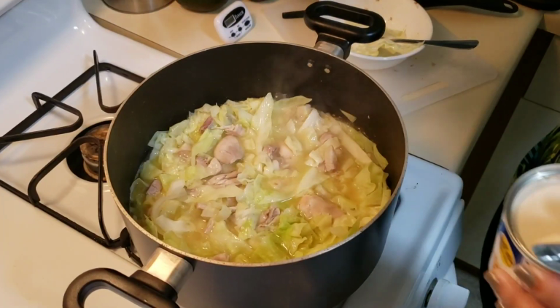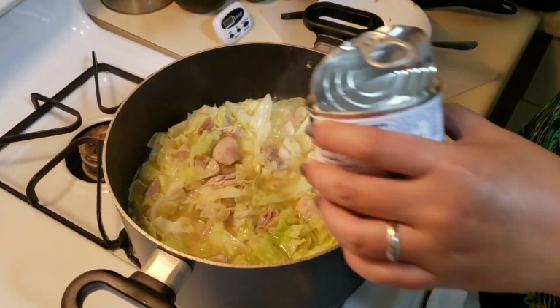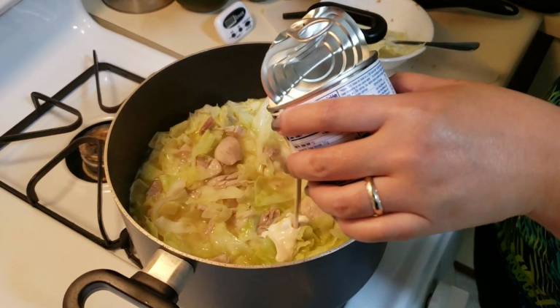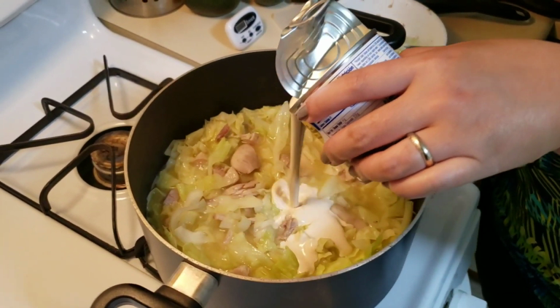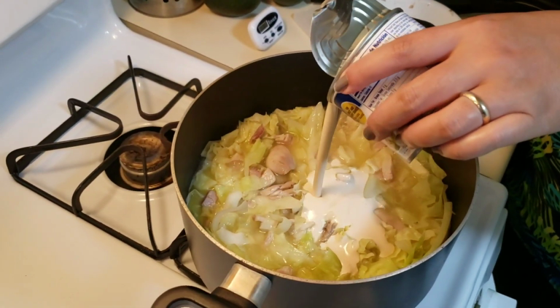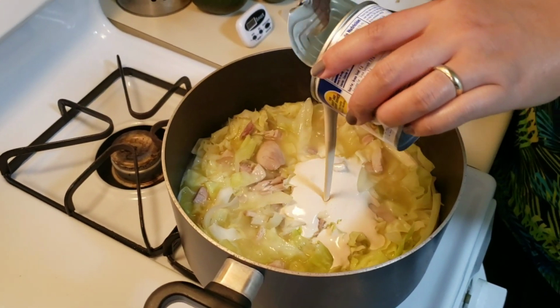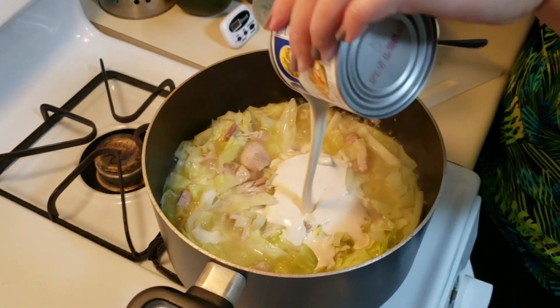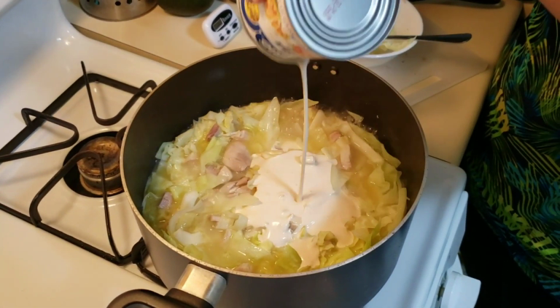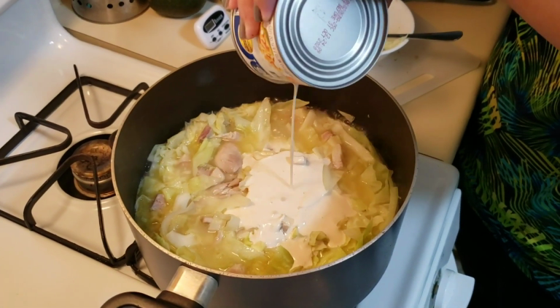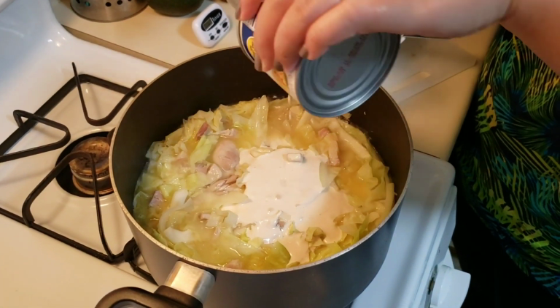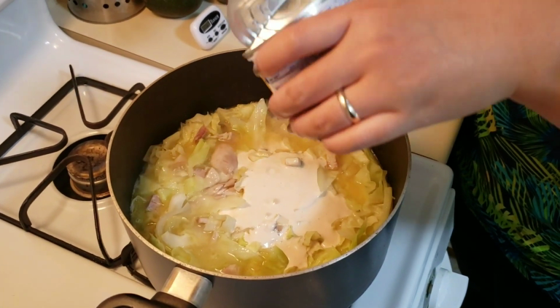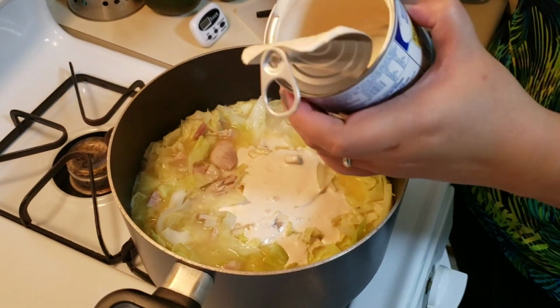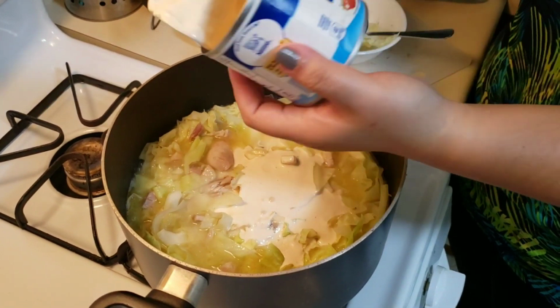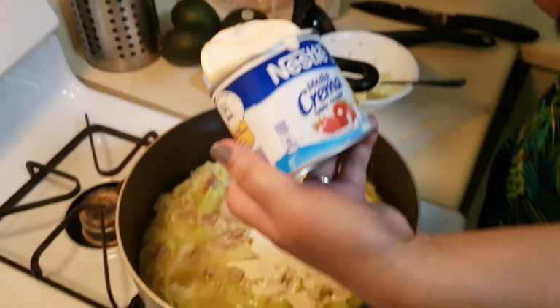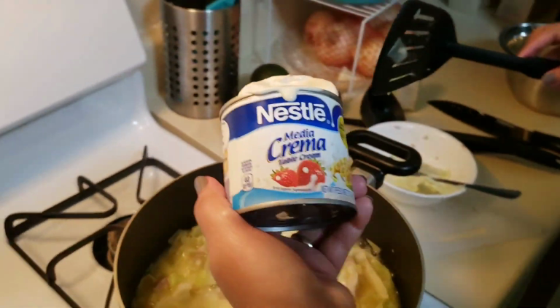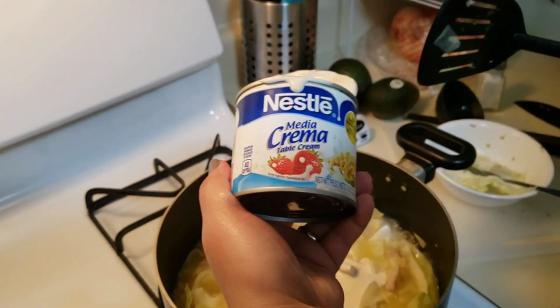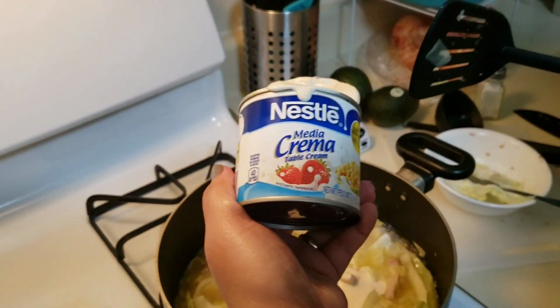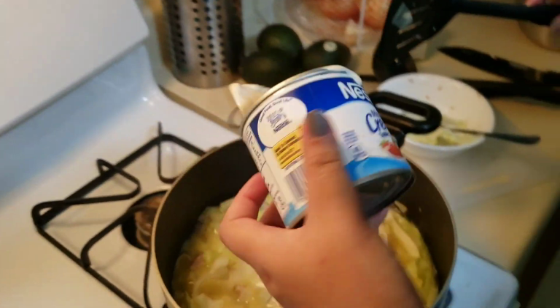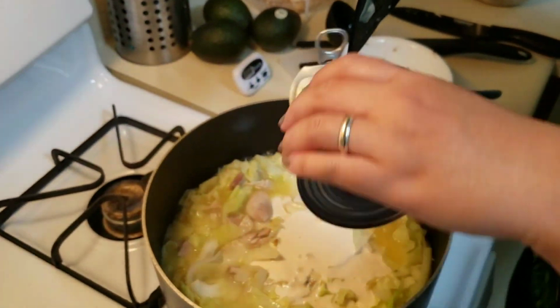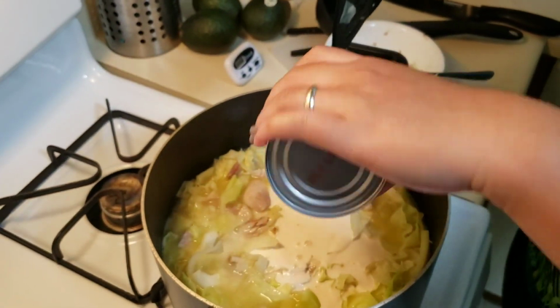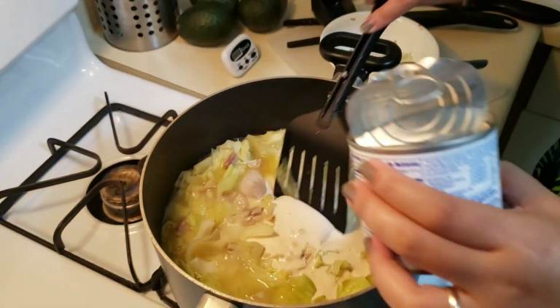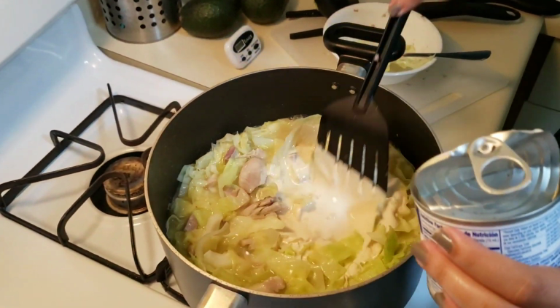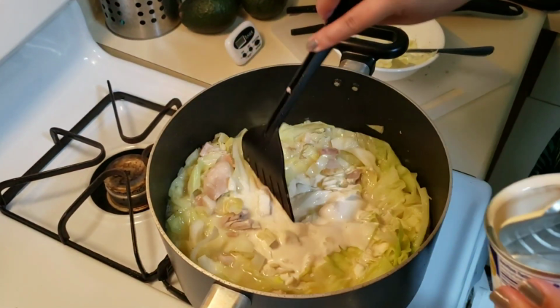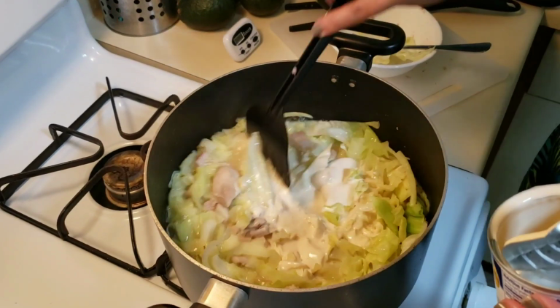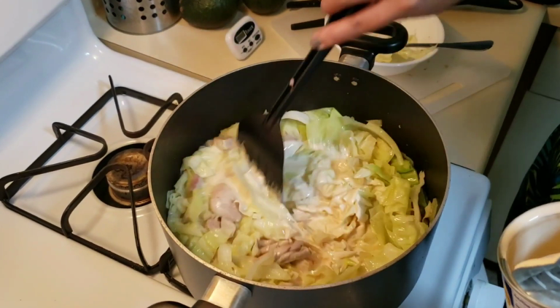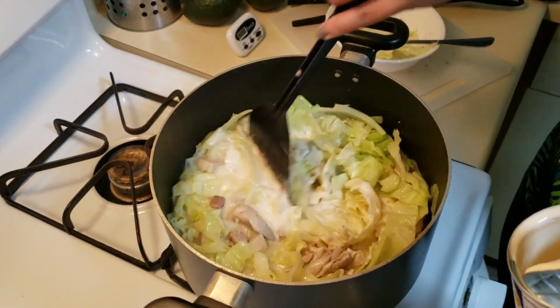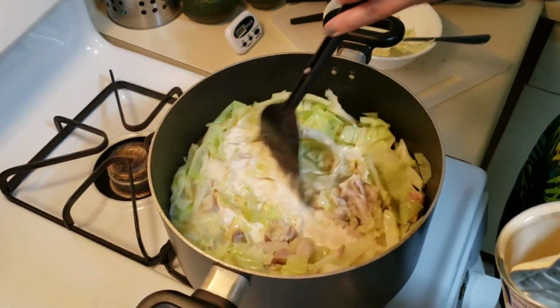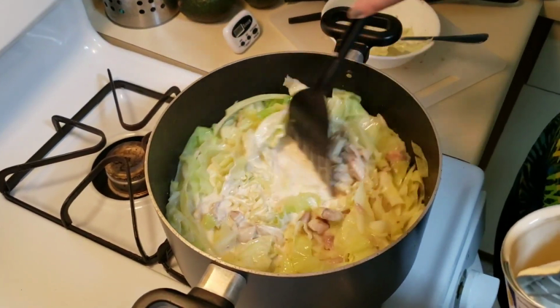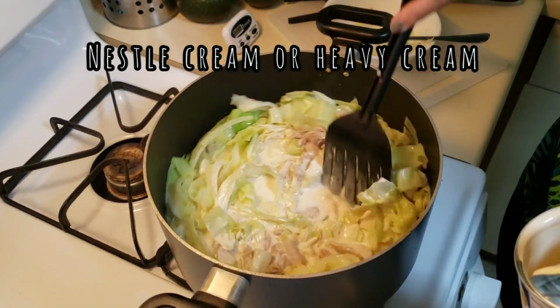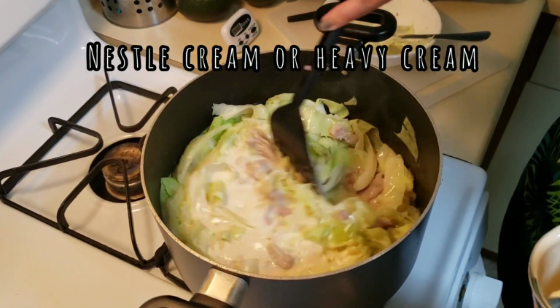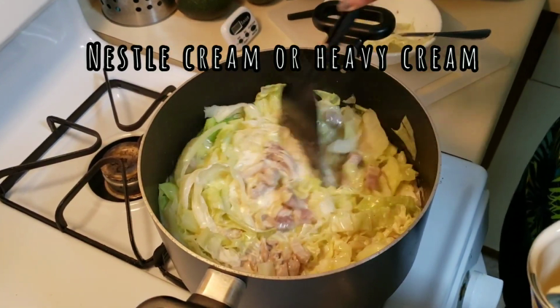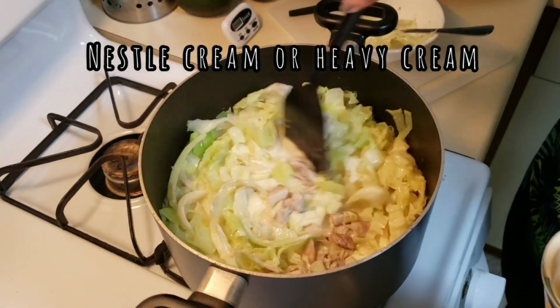When it's boiling again, we'll put in our Nestle cream. I didn't put in any evaporated milk because it wouldn't be keto-friendly, so we put in Nestle cream instead.